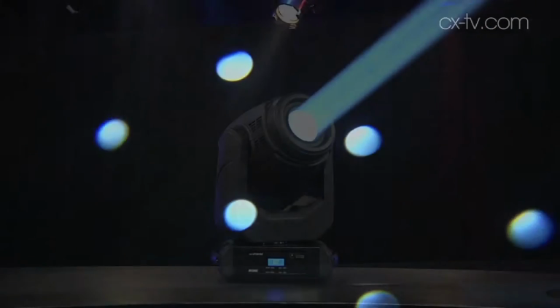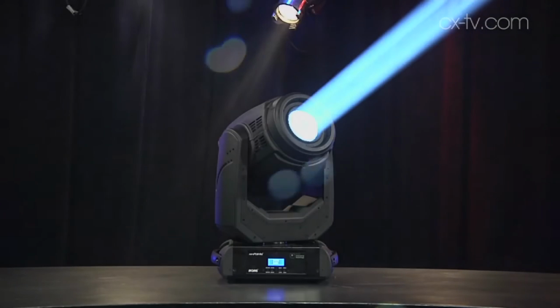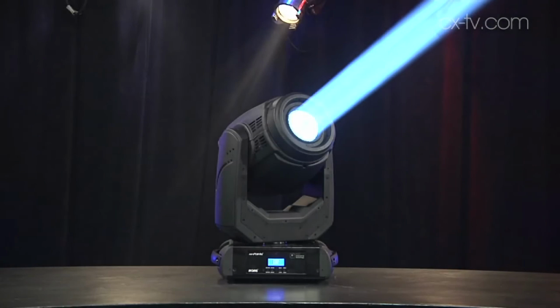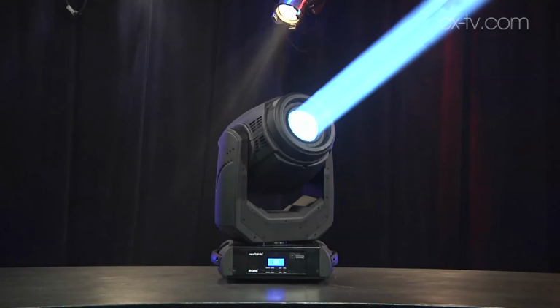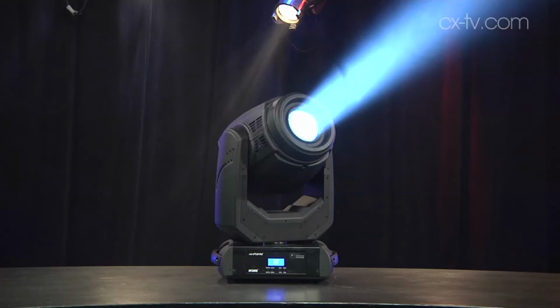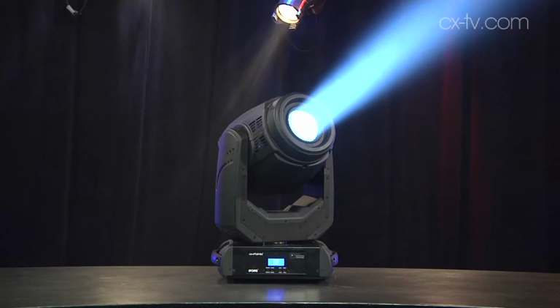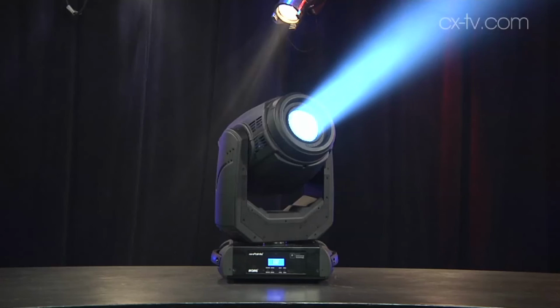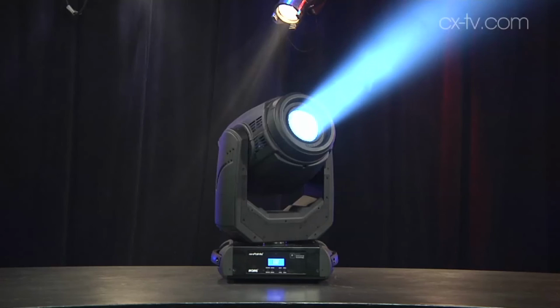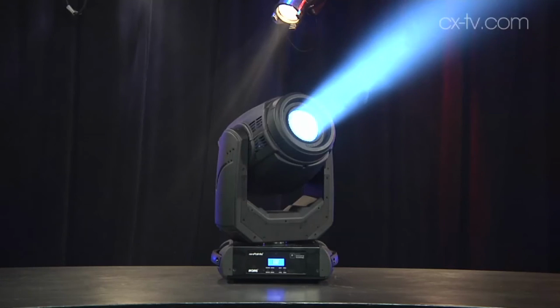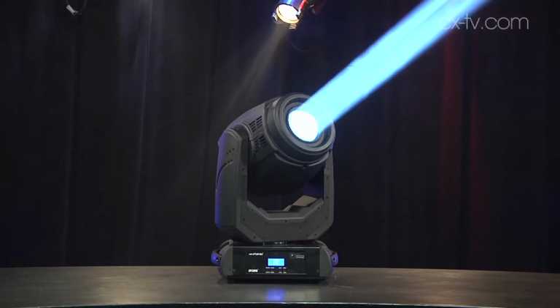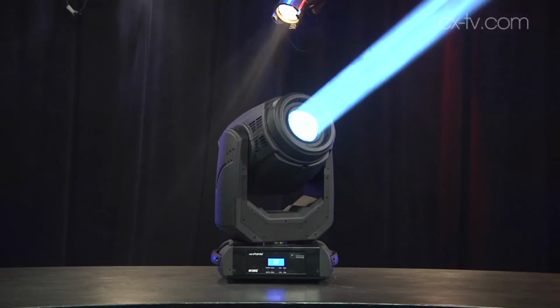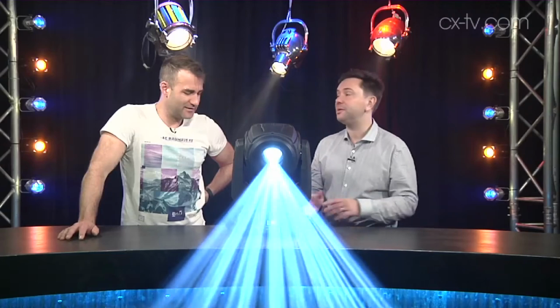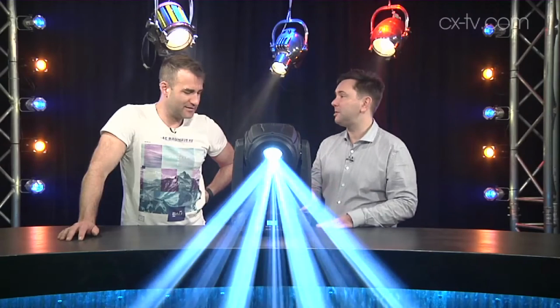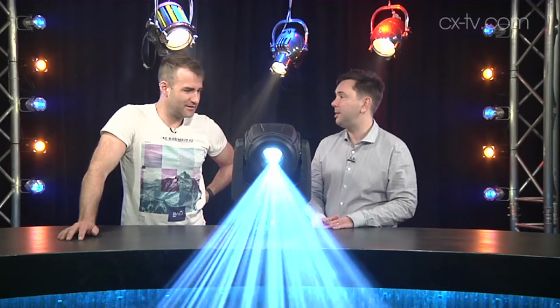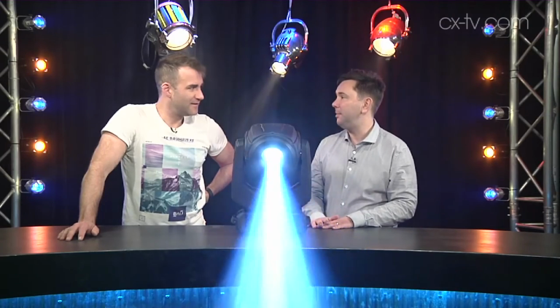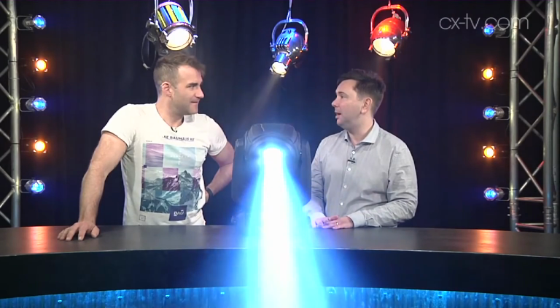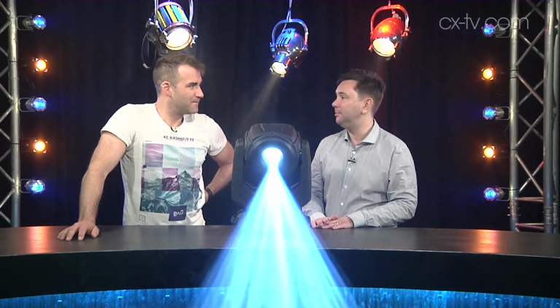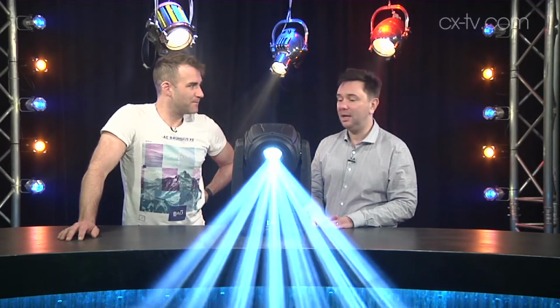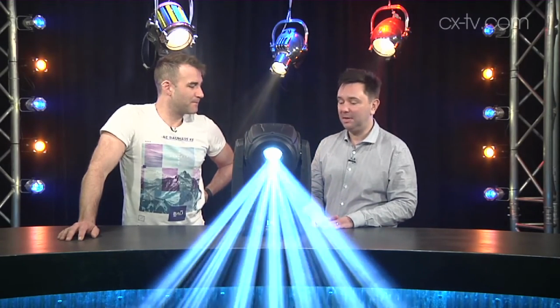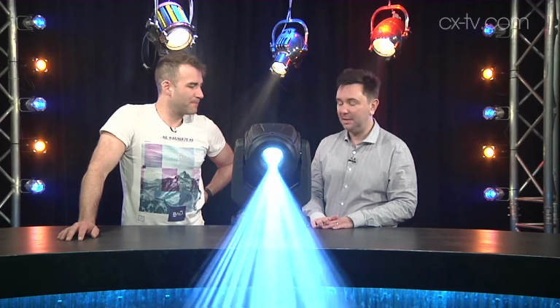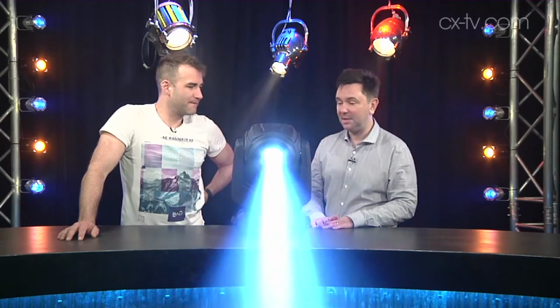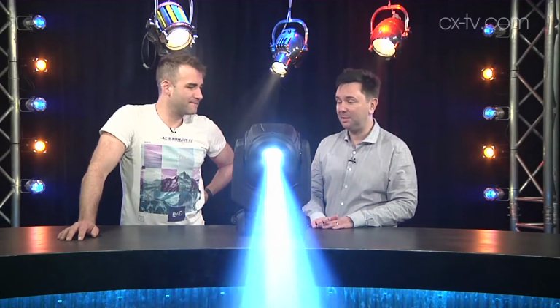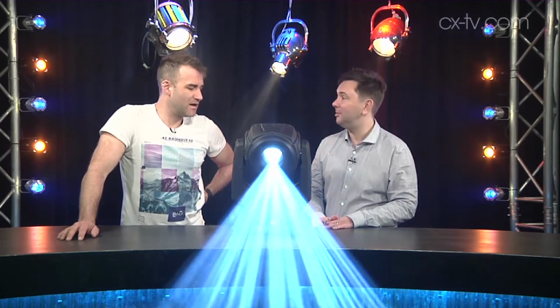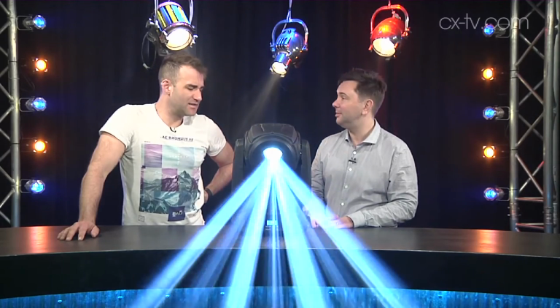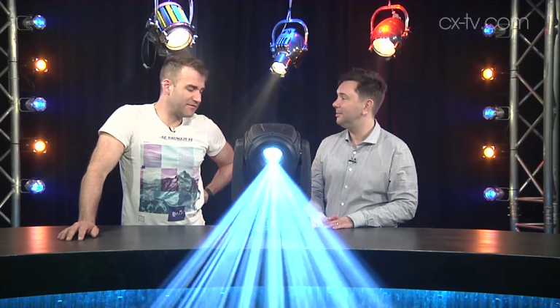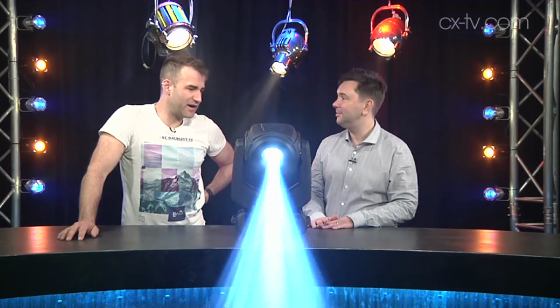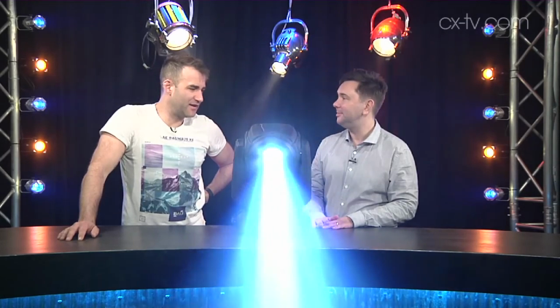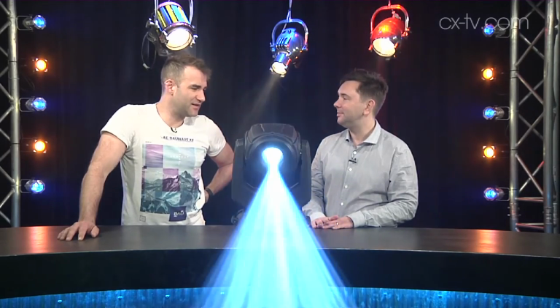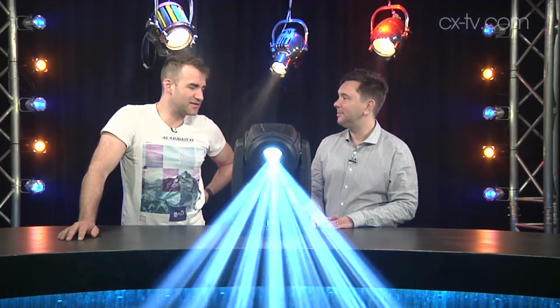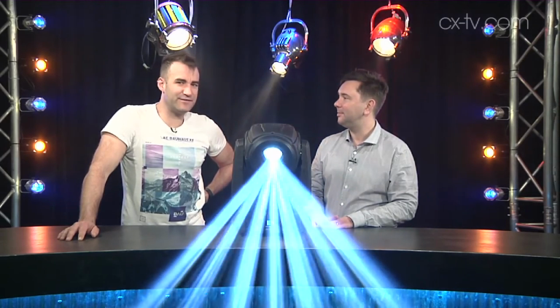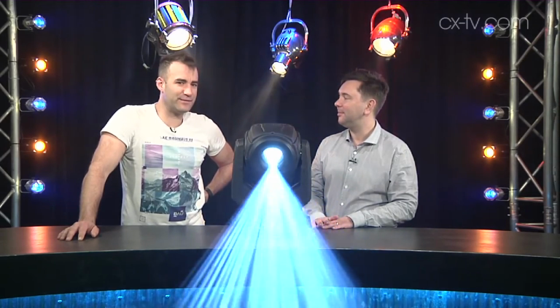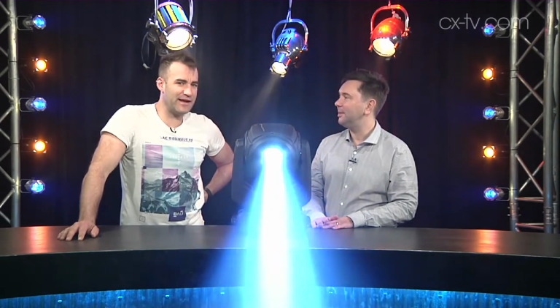It's a really cool aerial effect. I like it a lot. Really good for aerial effects — it does a zero-degree beam, and it does it really well. It's 11.8 kilos and uses a 140-watt lamp.